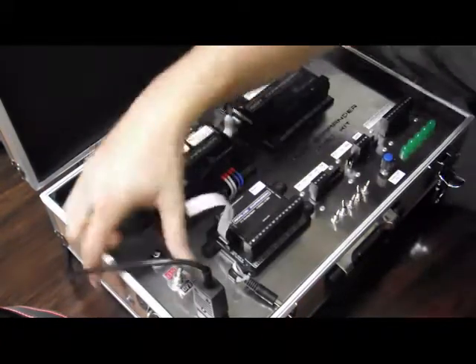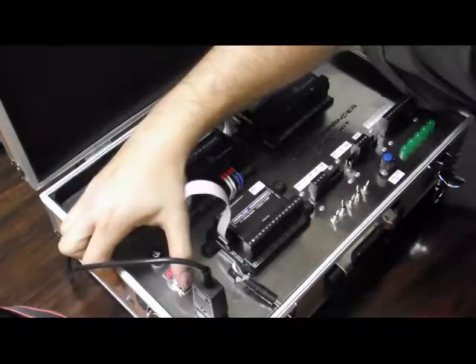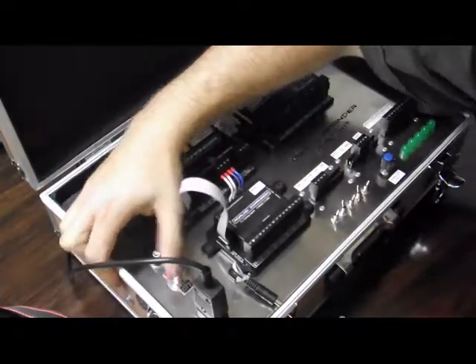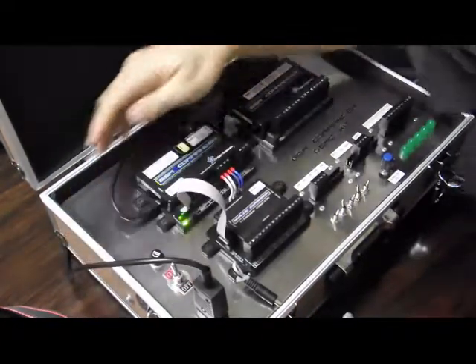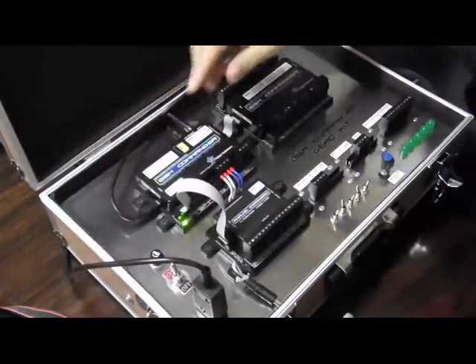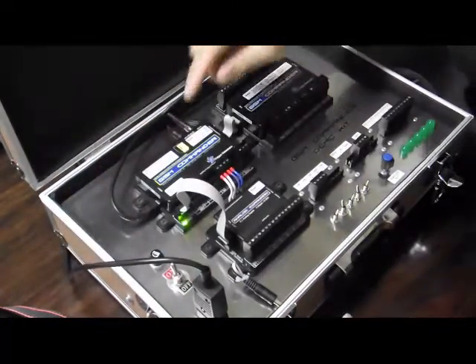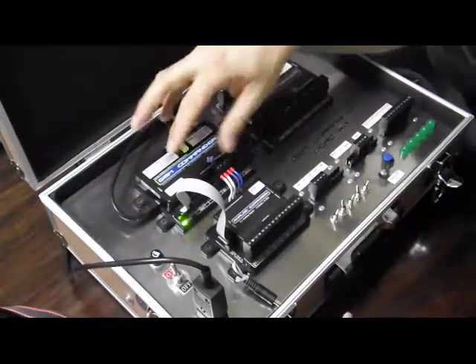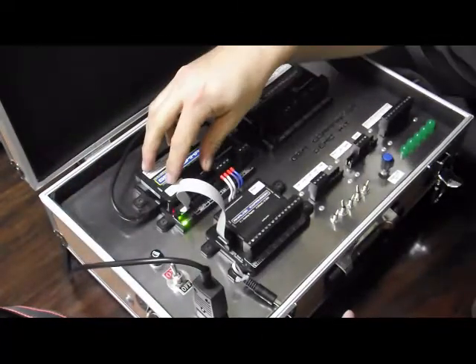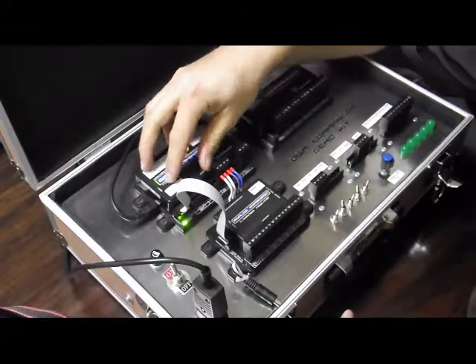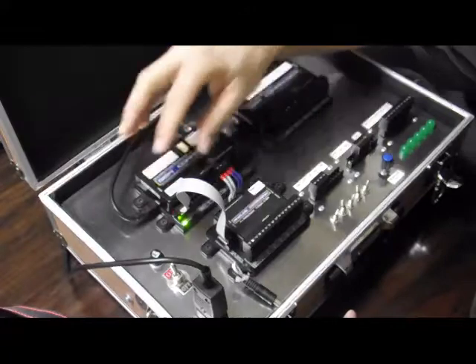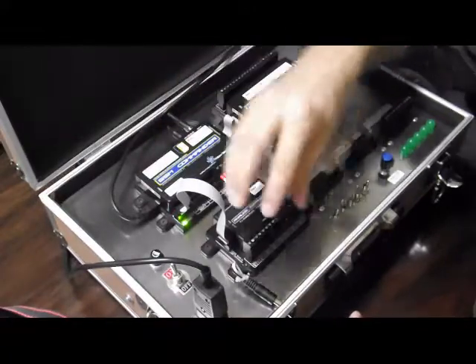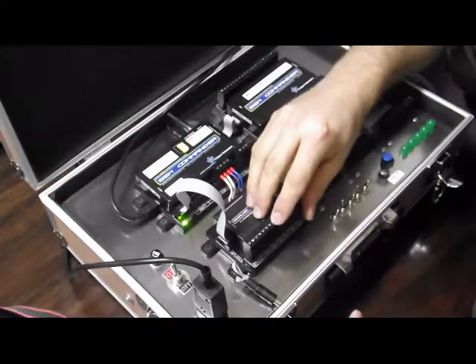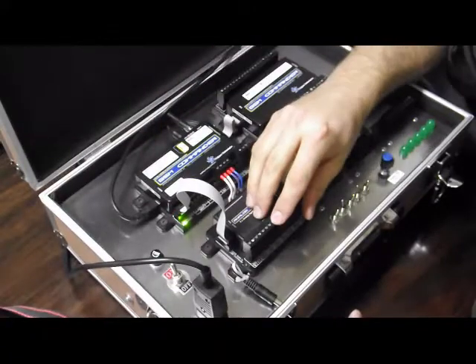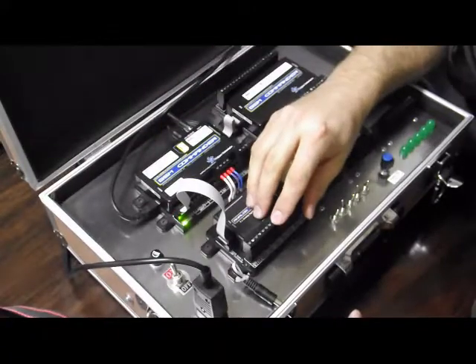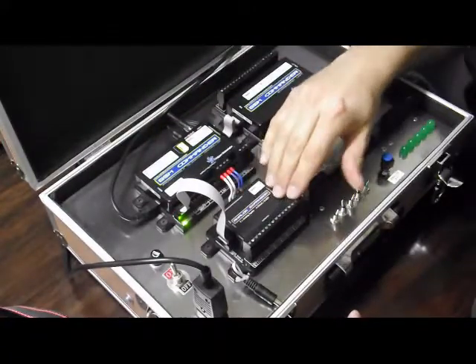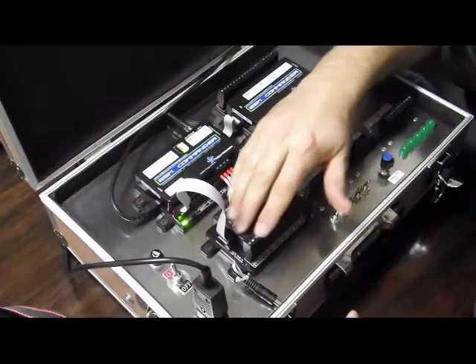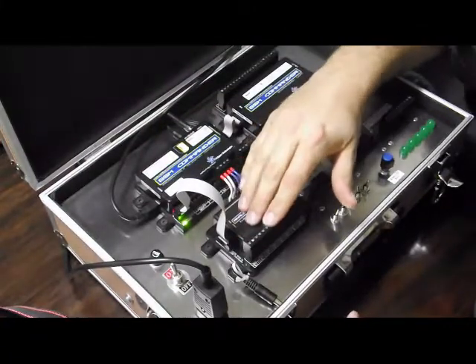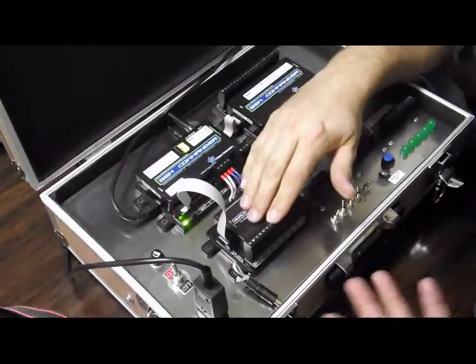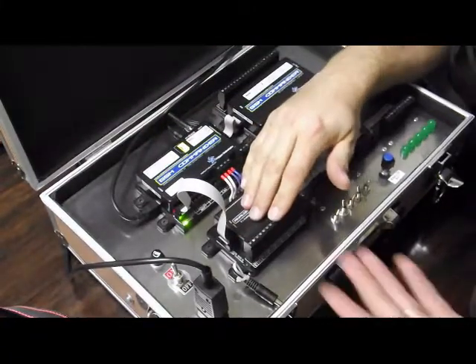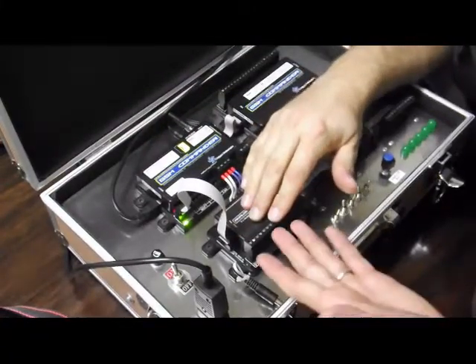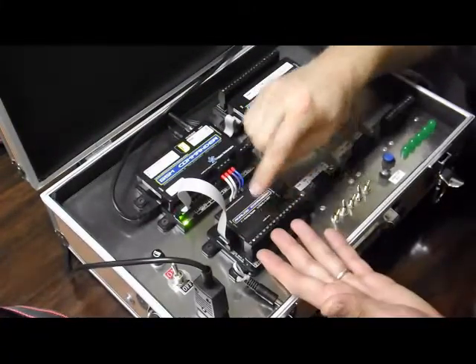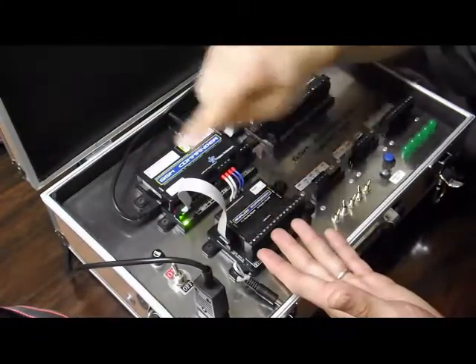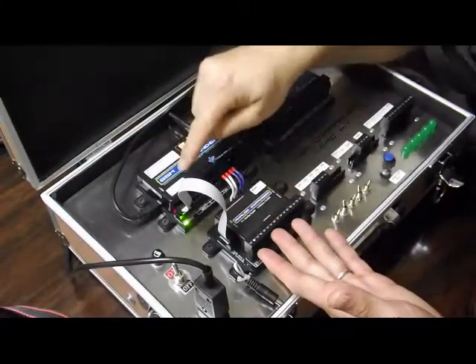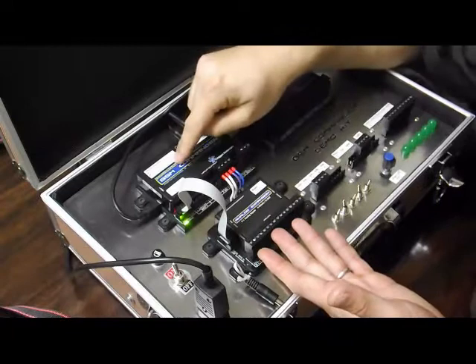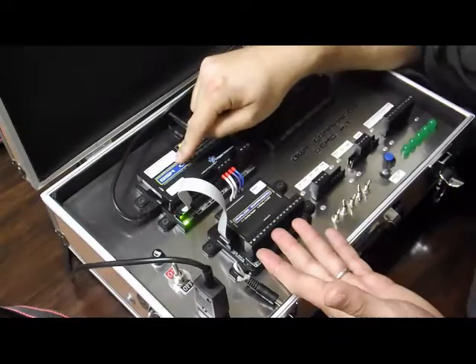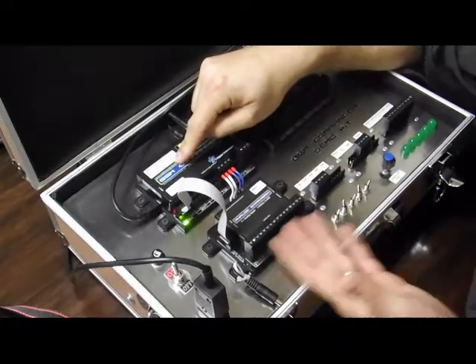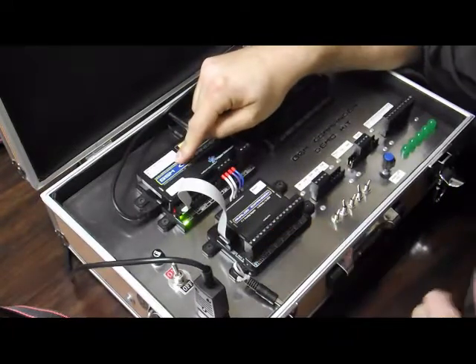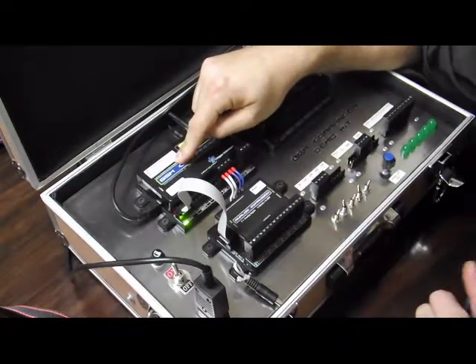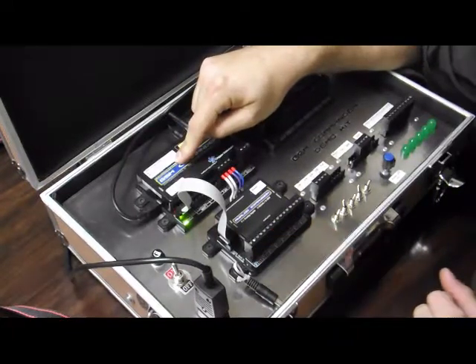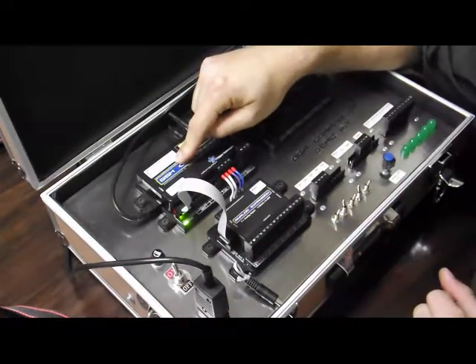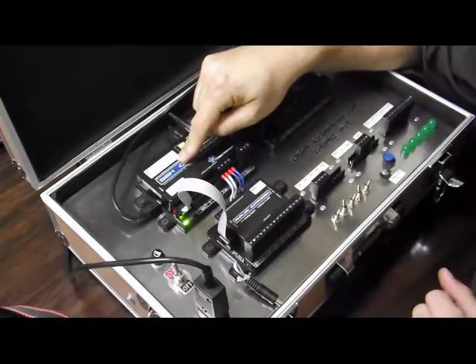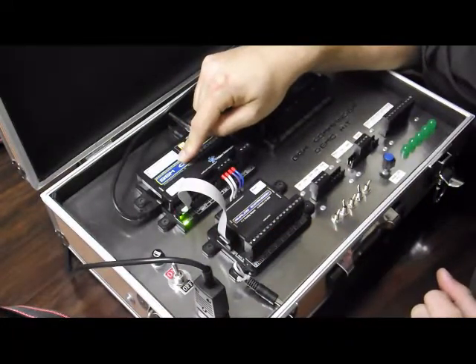If we switch on now, the GSM Commander supplies power to the analog expansion, and the analog expansion is taking the readings and sending them over to the GSM Commander where it's populating them into variables.